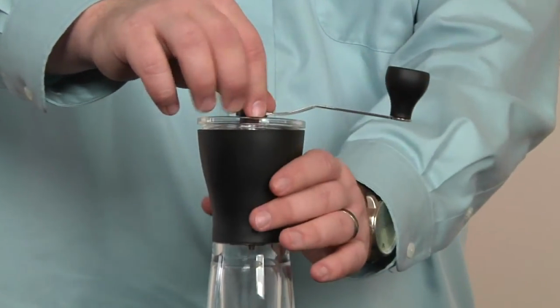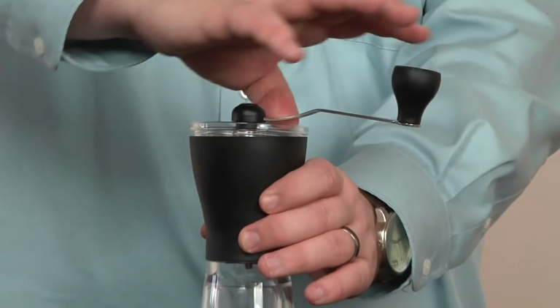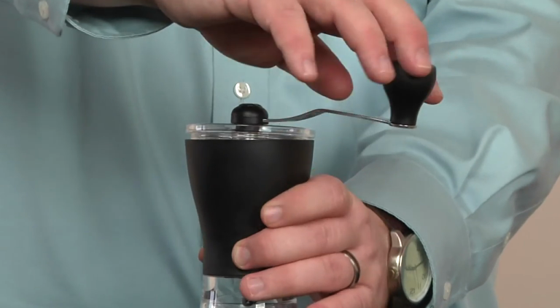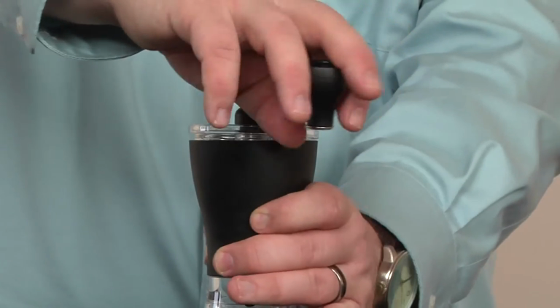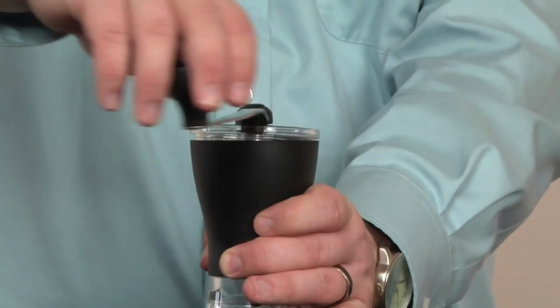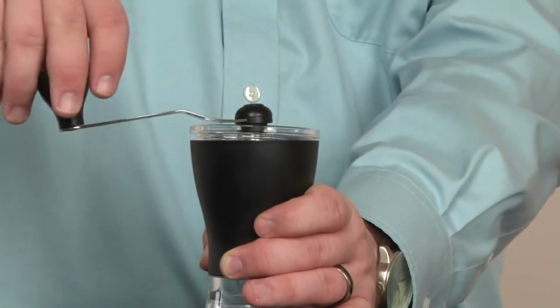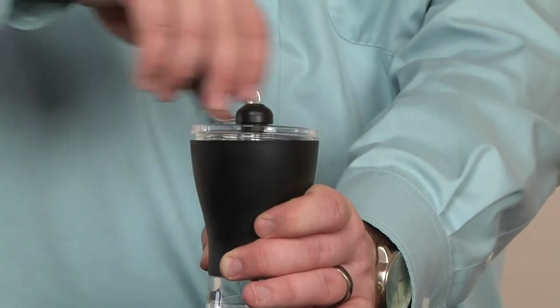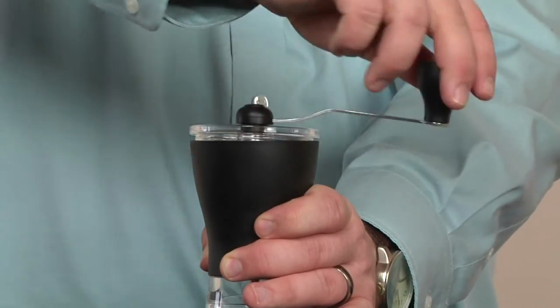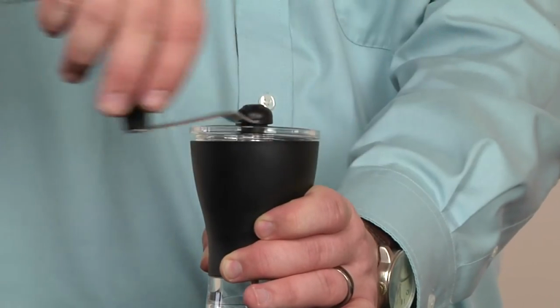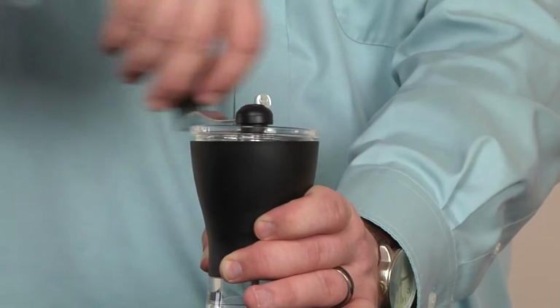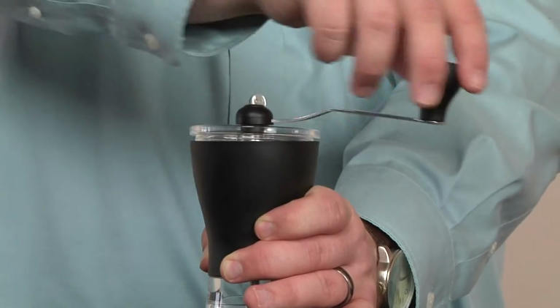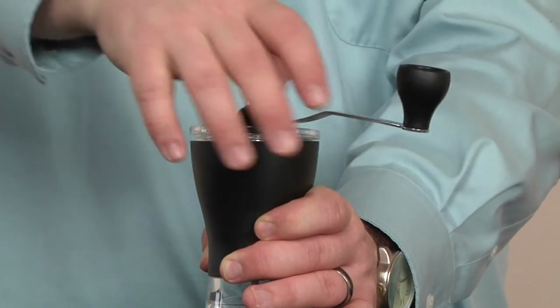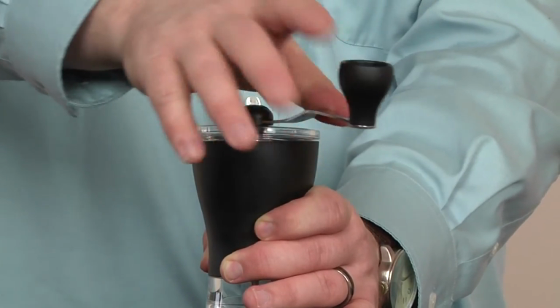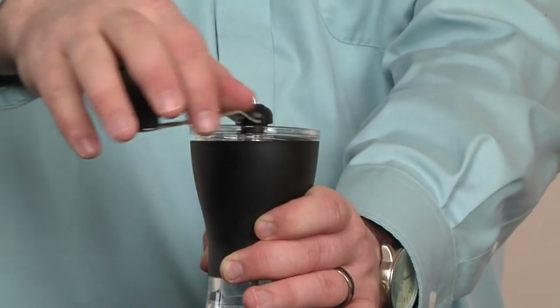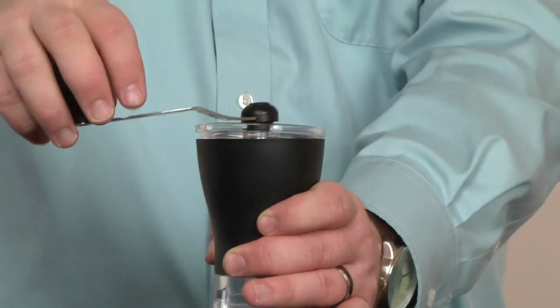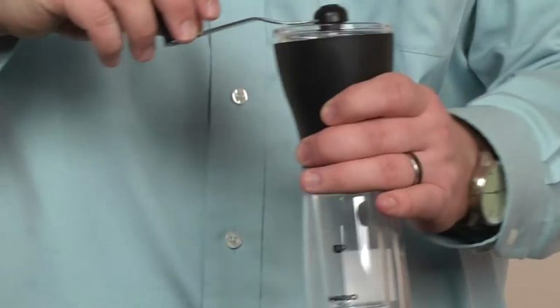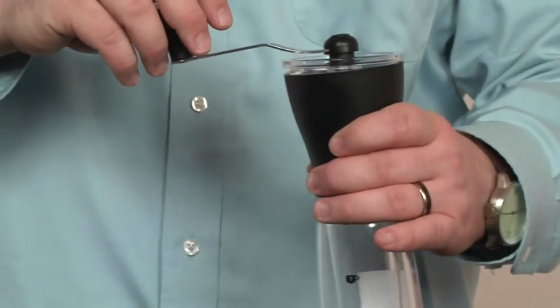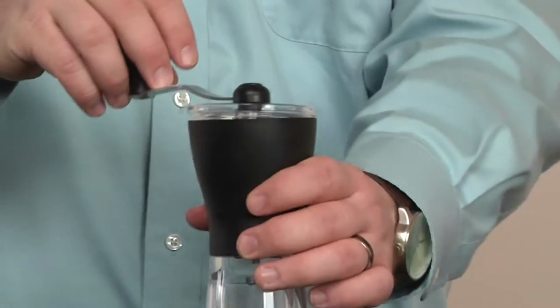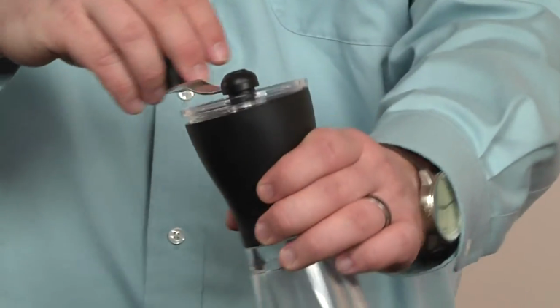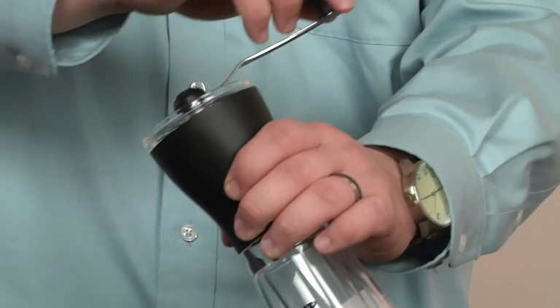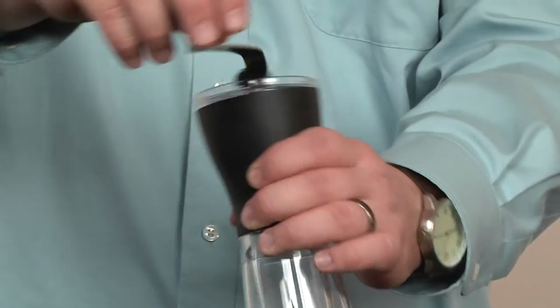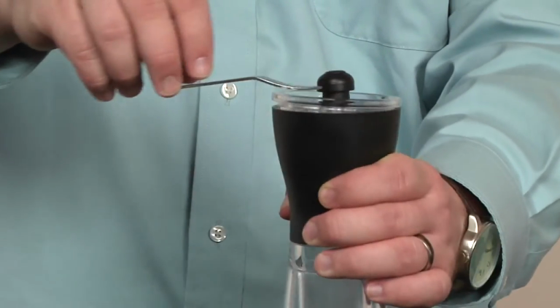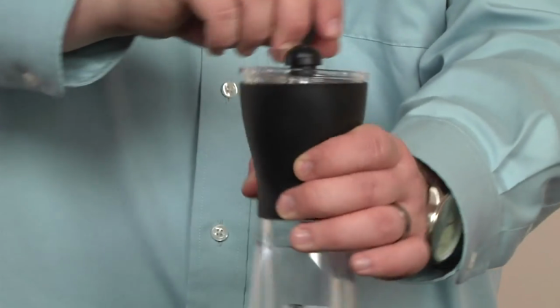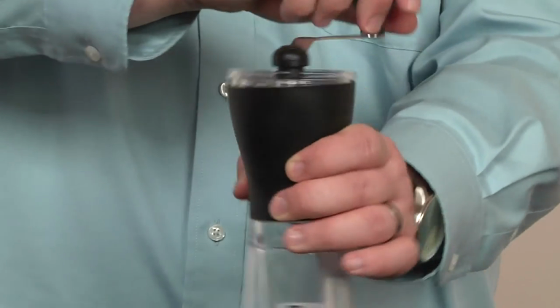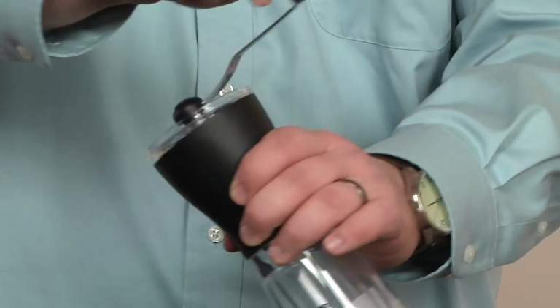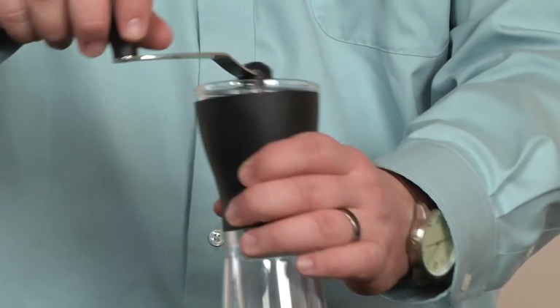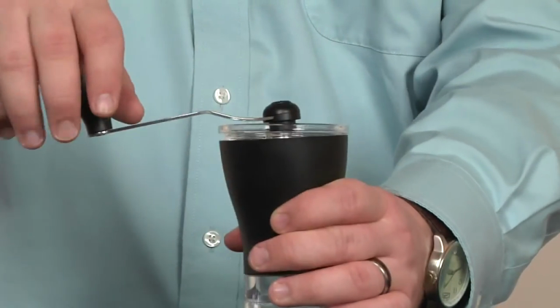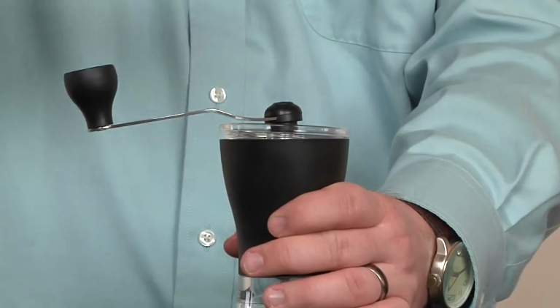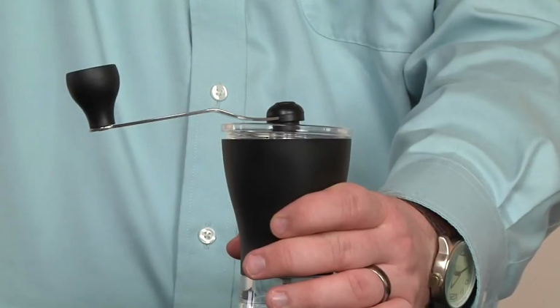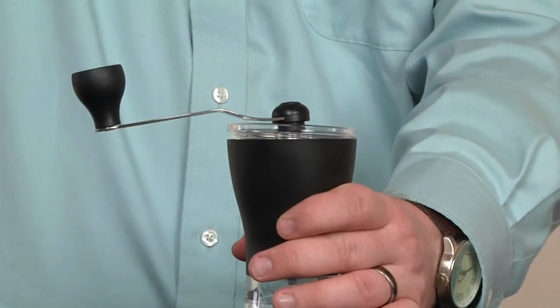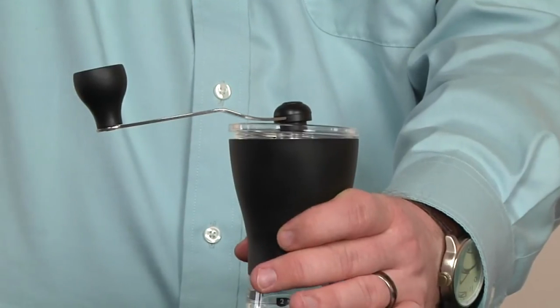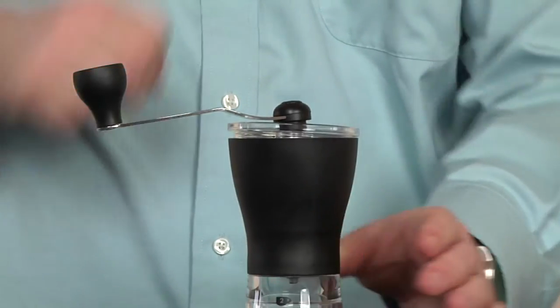Basically, pretty simple. Just turn it here, and then you can hold it comfortably and get a consistent grind.